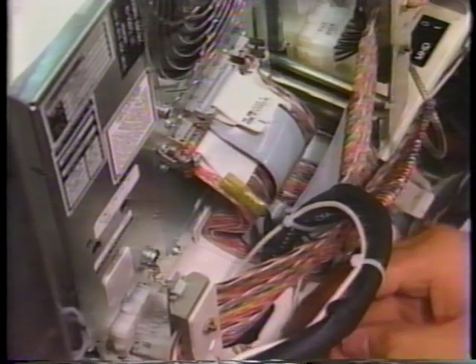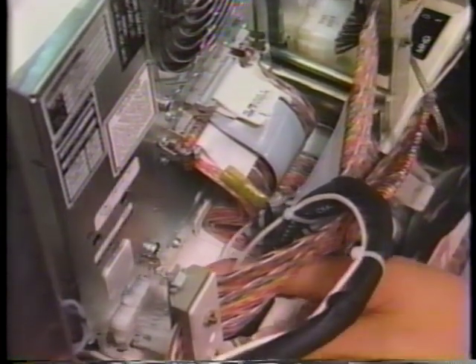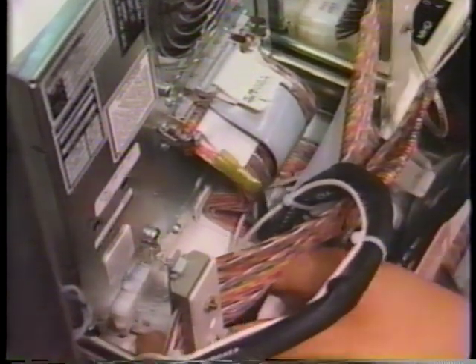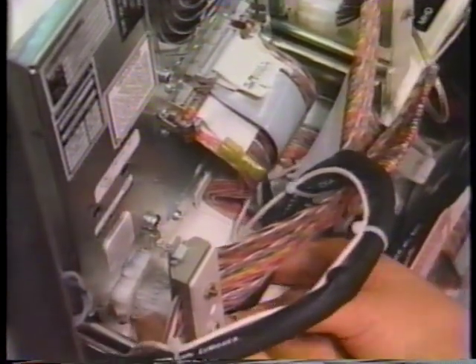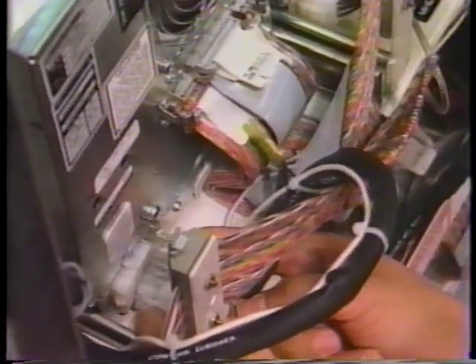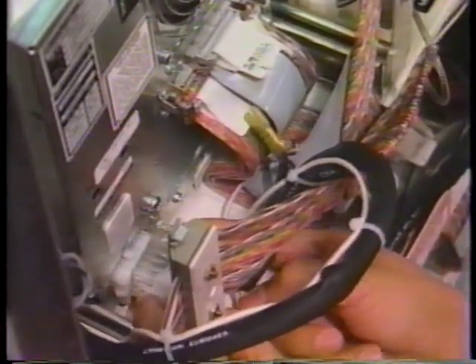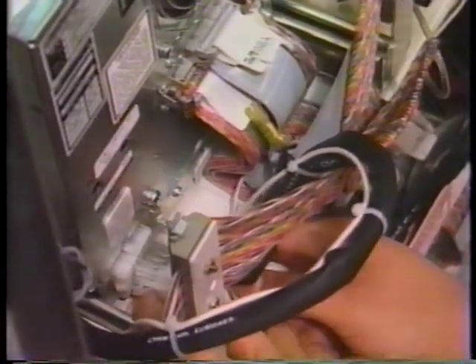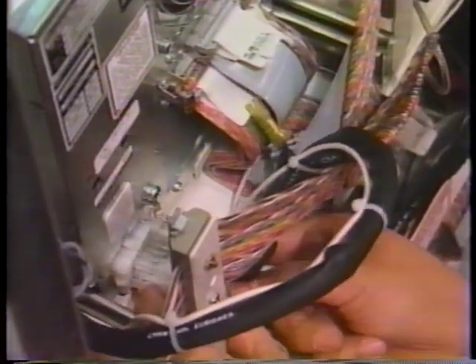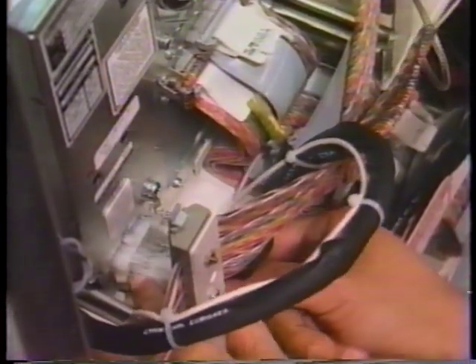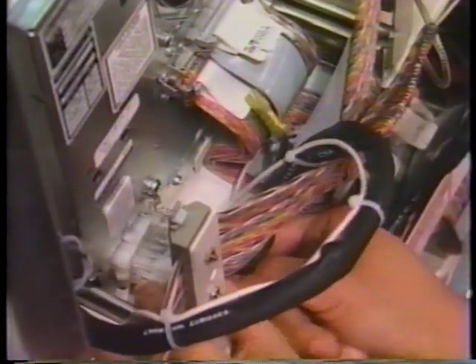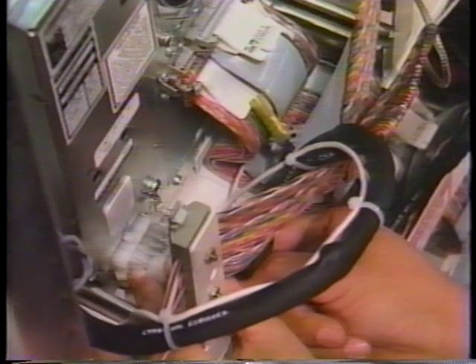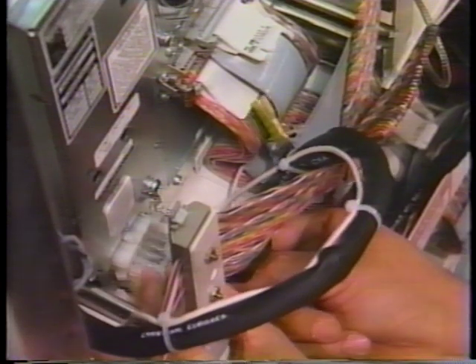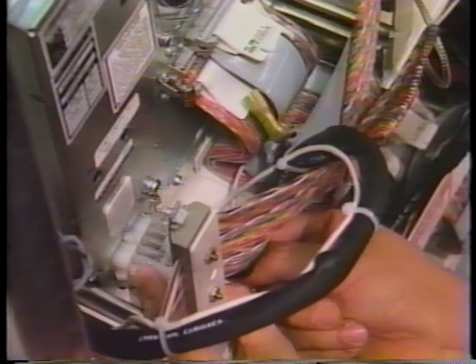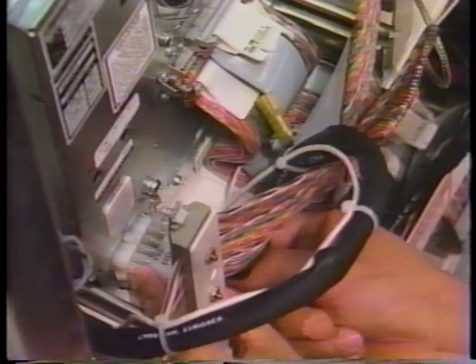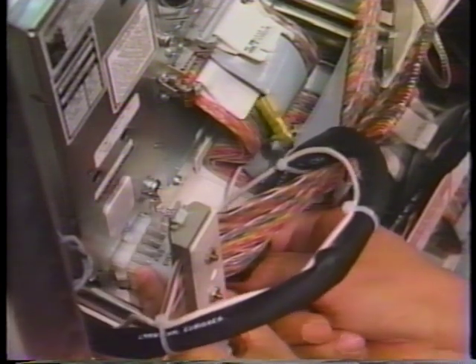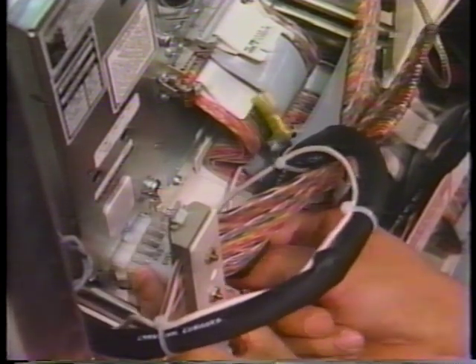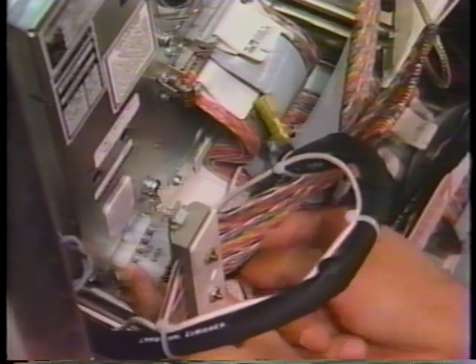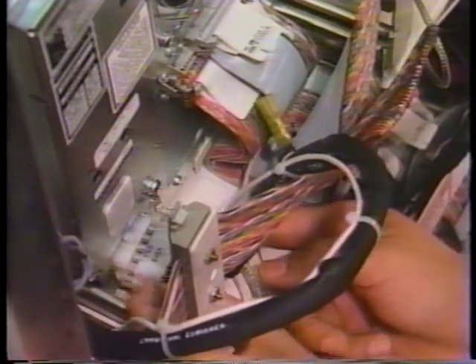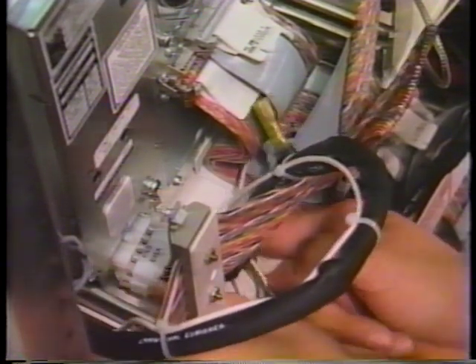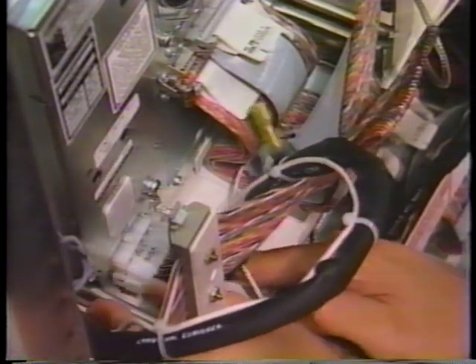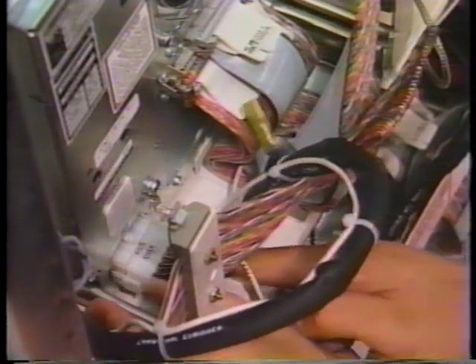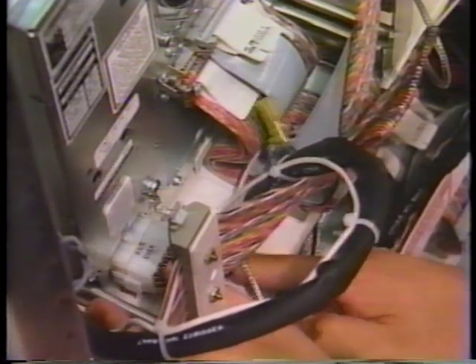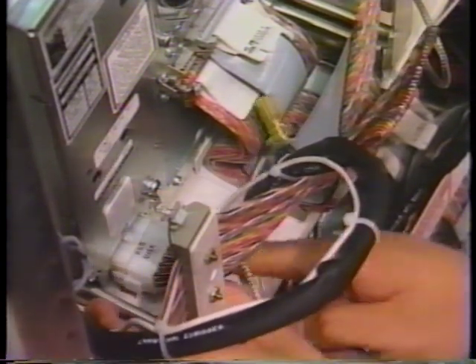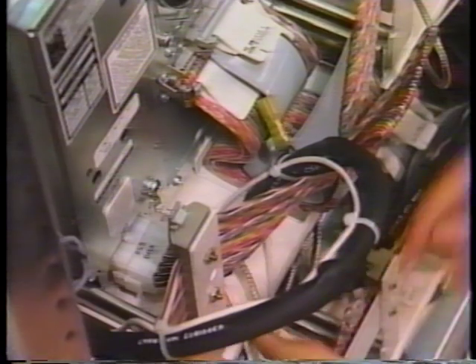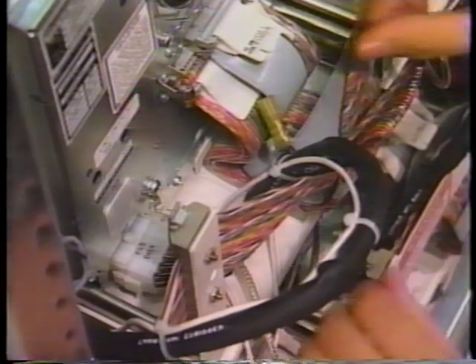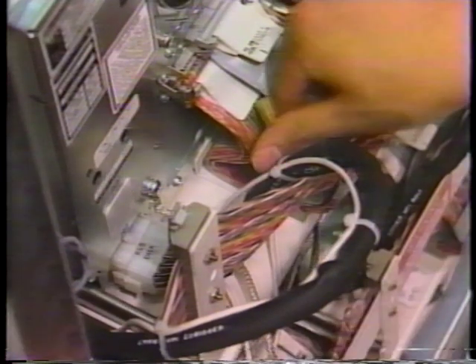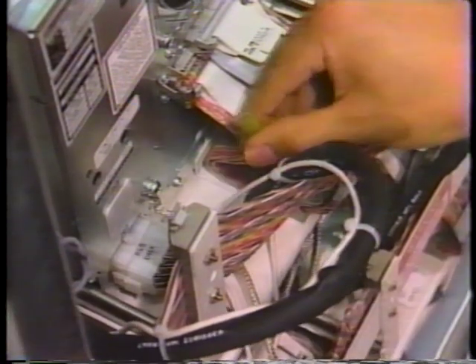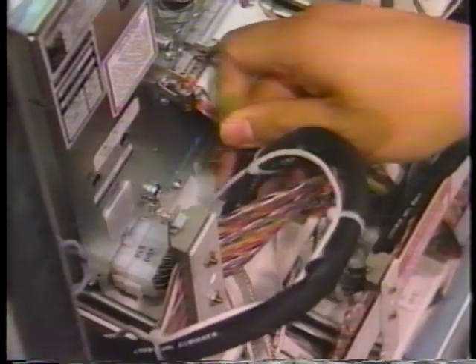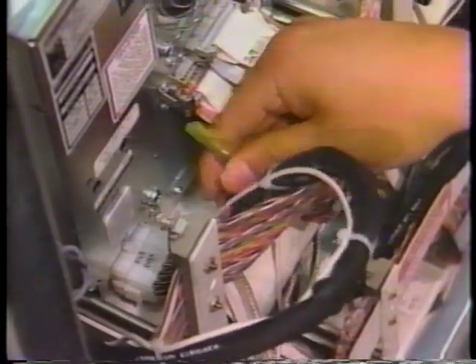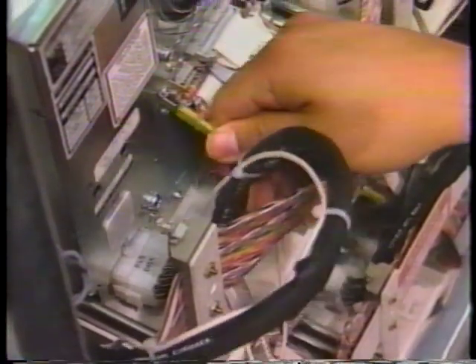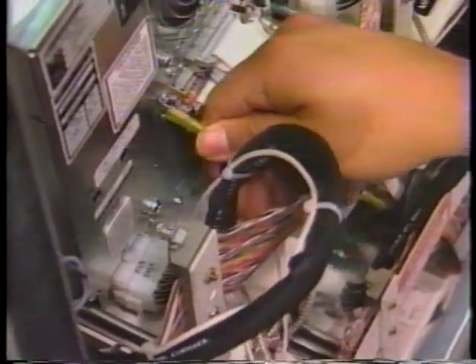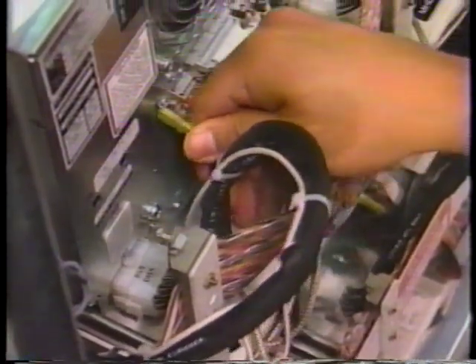And last, reattach the power cable. In addition, be sure the ground lead is properly connected.